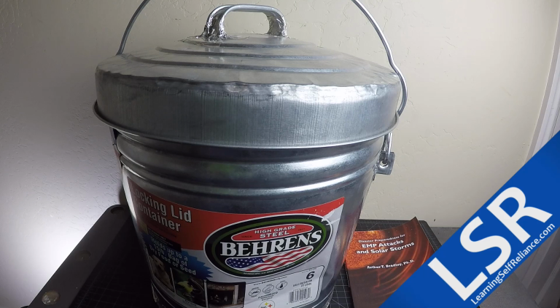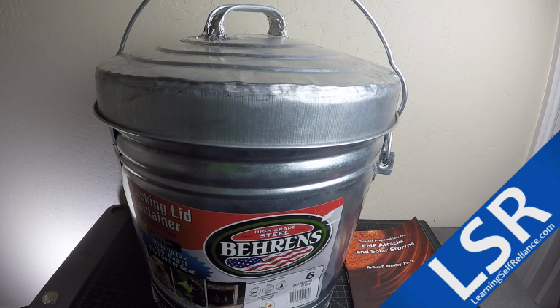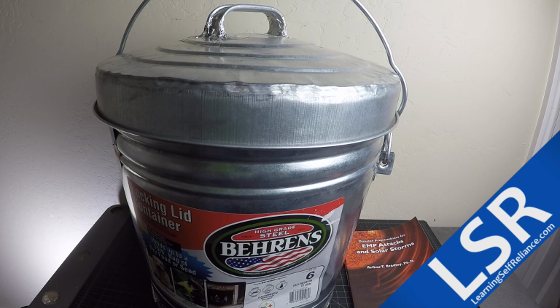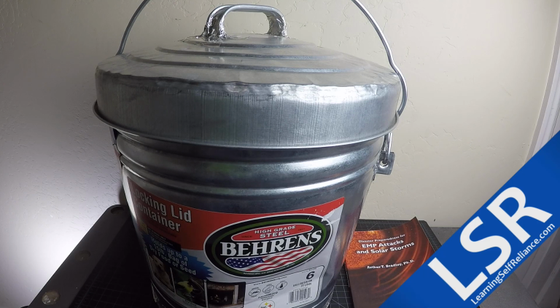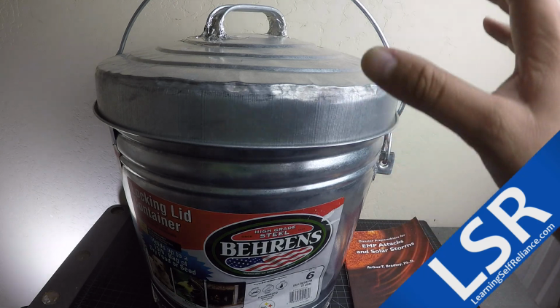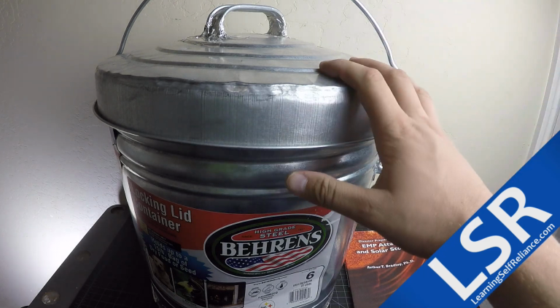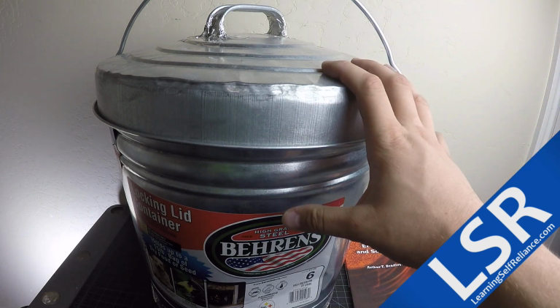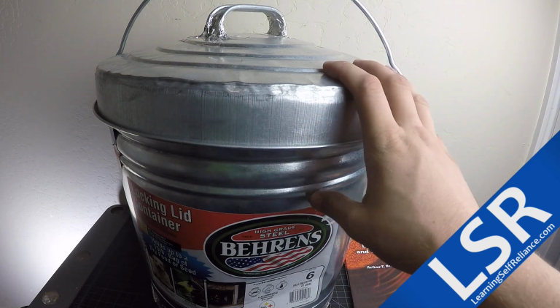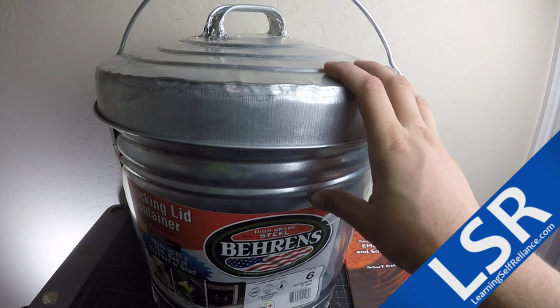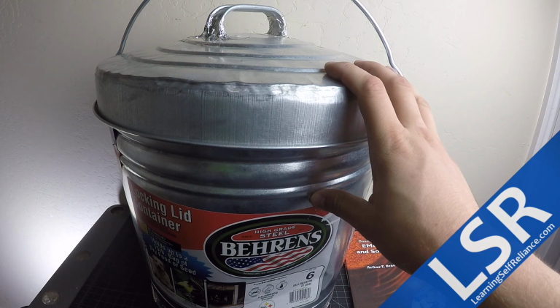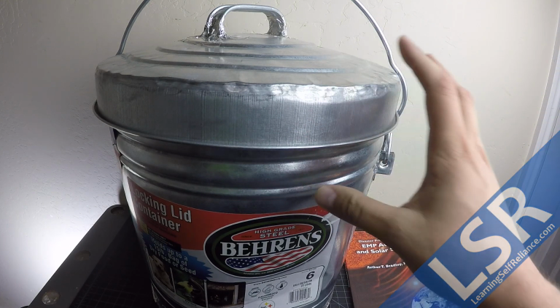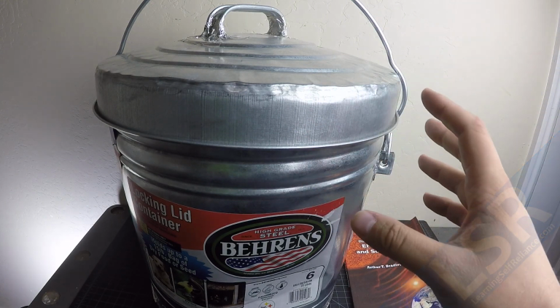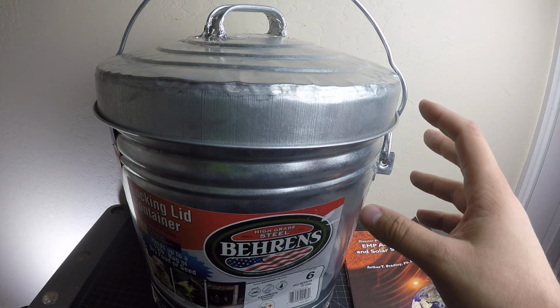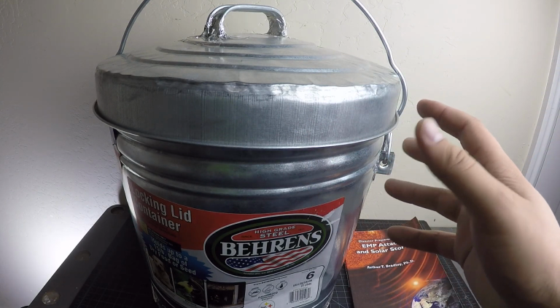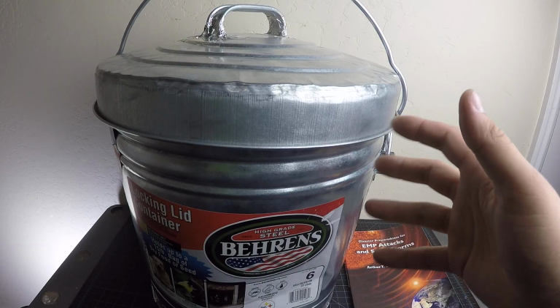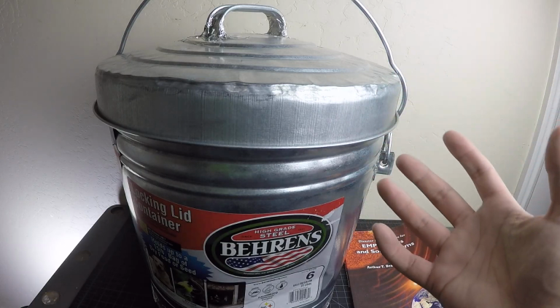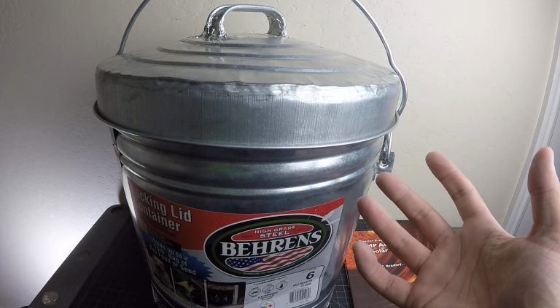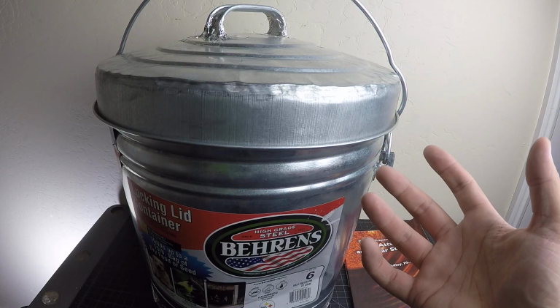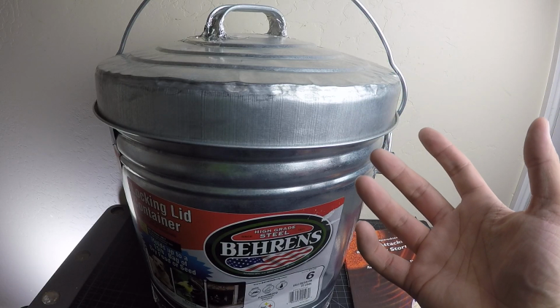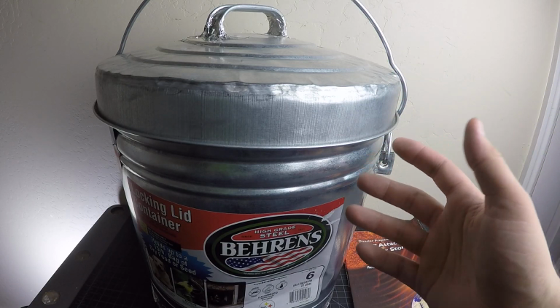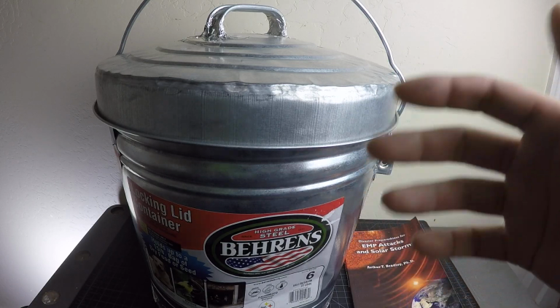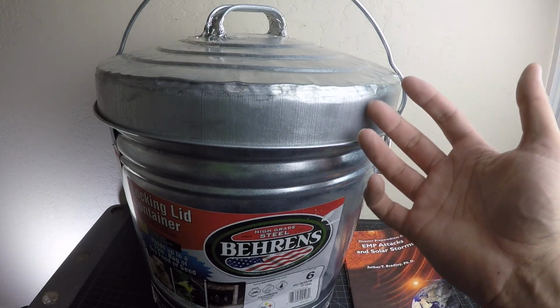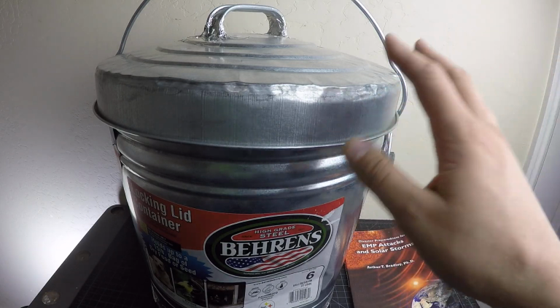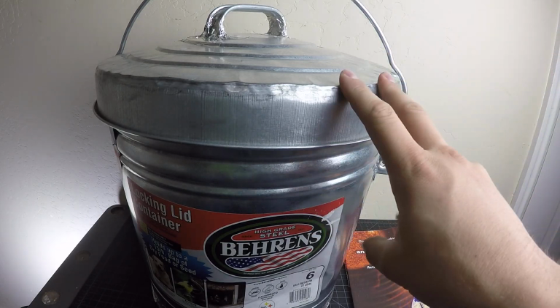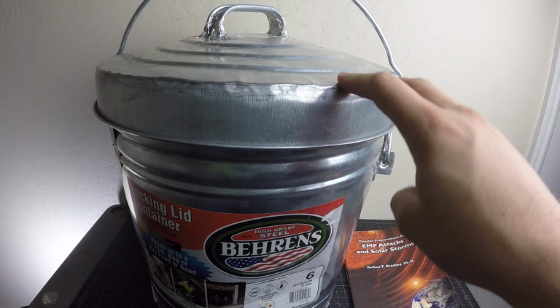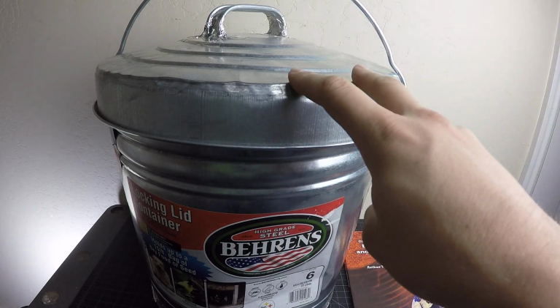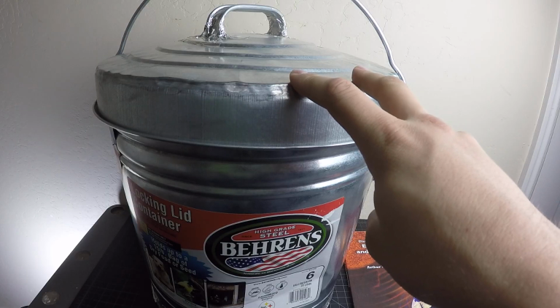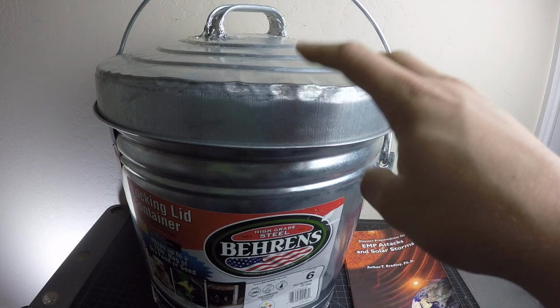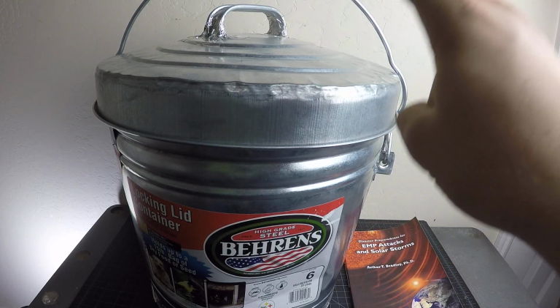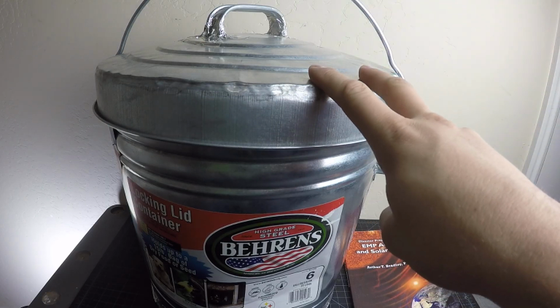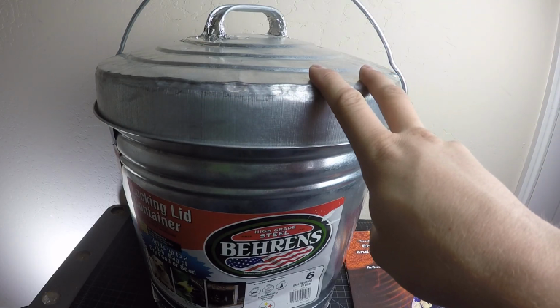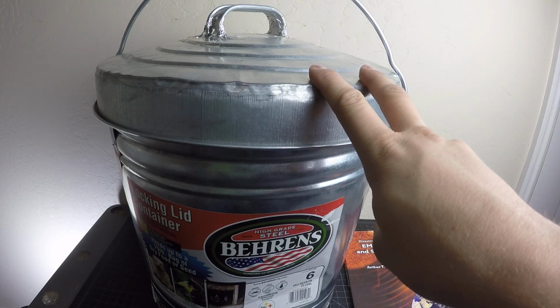Hey, welcome back to Ring Software Alliance. Today I want to do a Faraday cage misconceptions video. I think there's a lot of confusion about how a Faraday cage works and some things that people think you need to do with a Faraday cage that you don't. I'm going to be talking about a couple of those today.